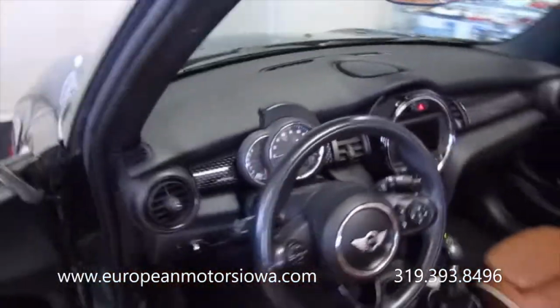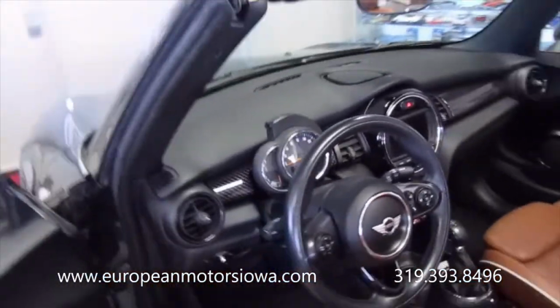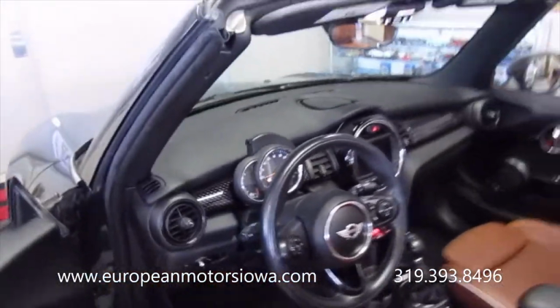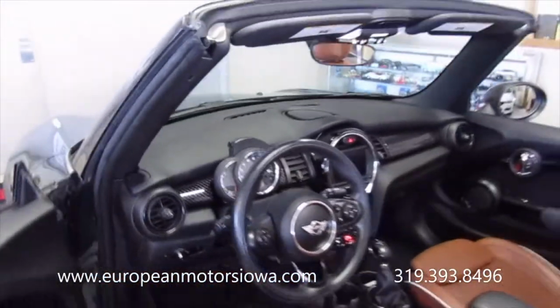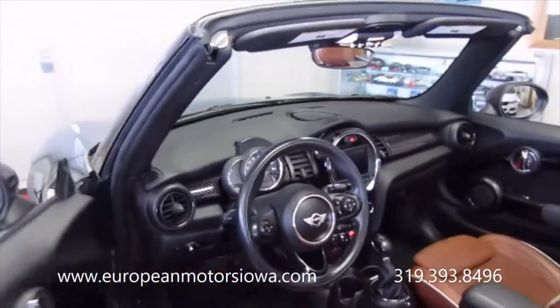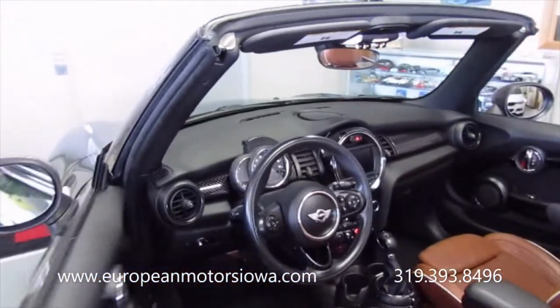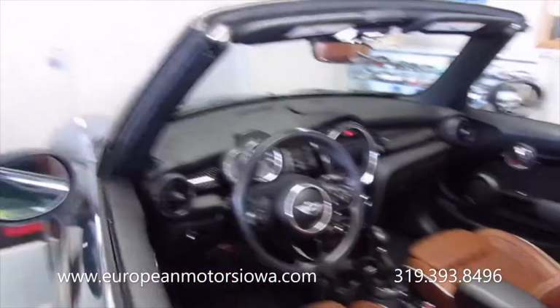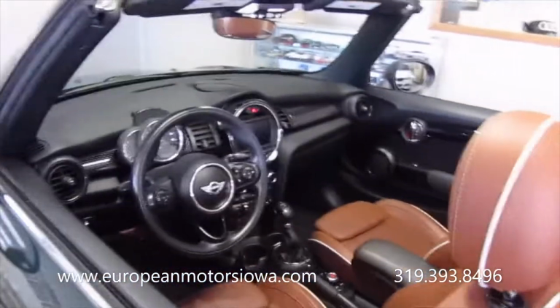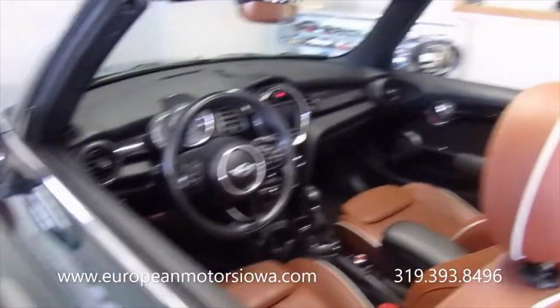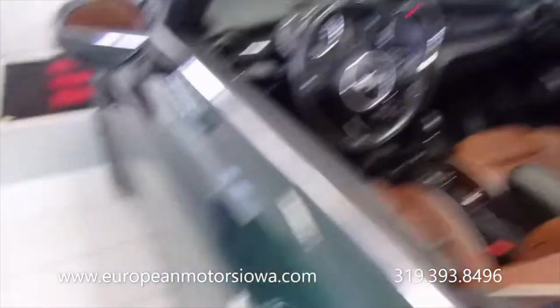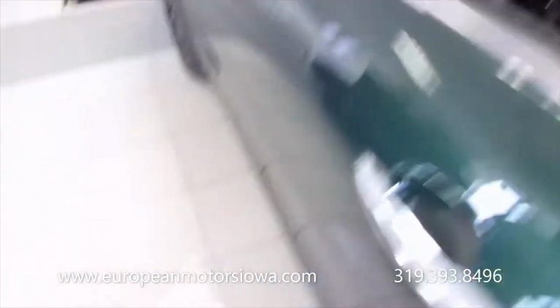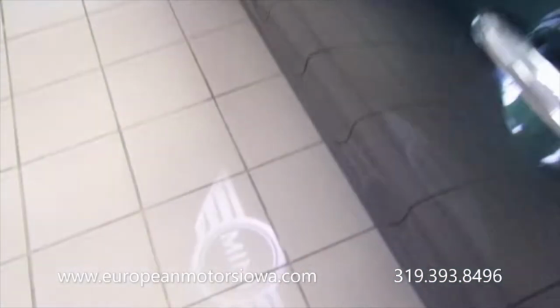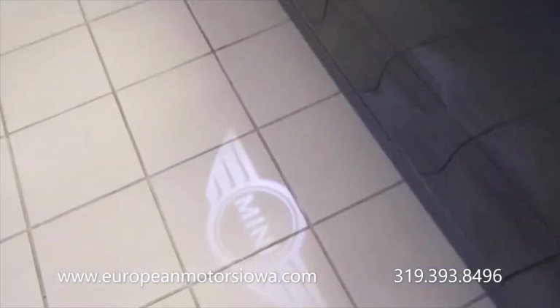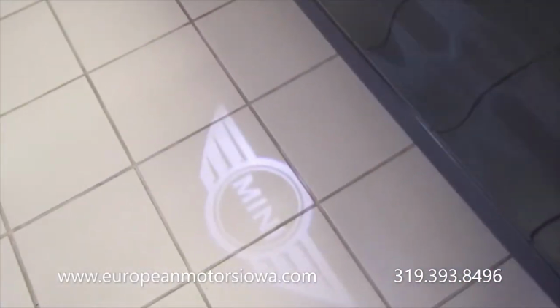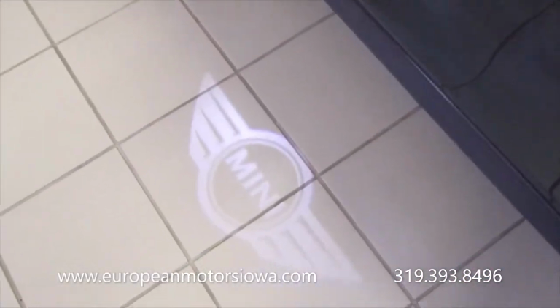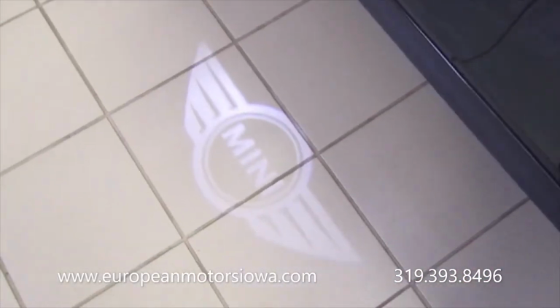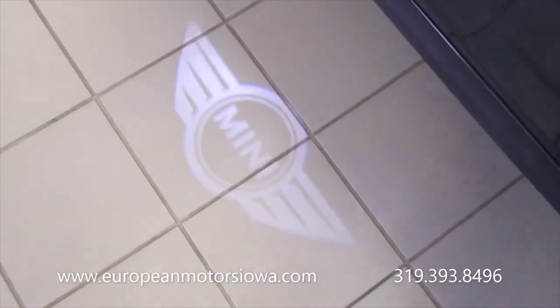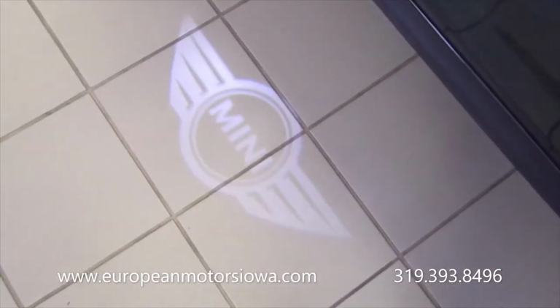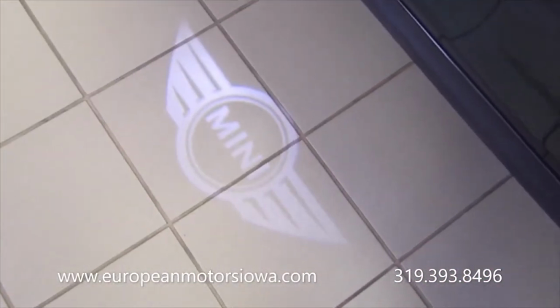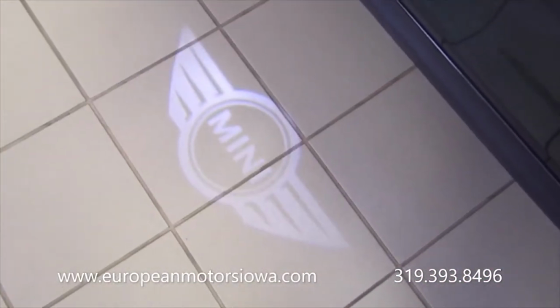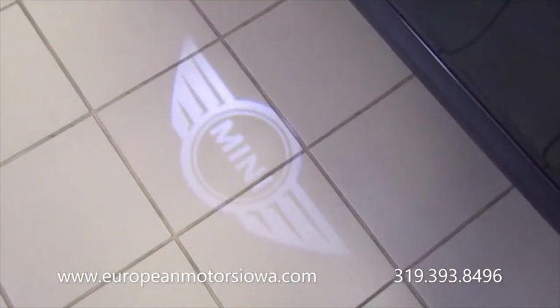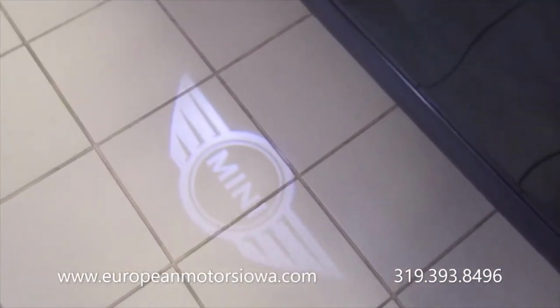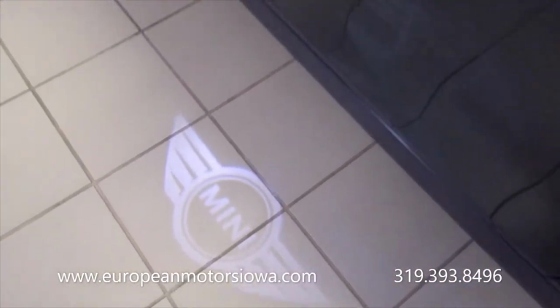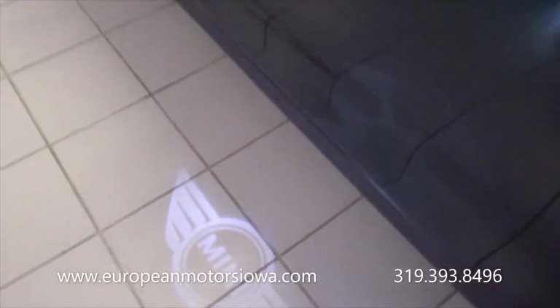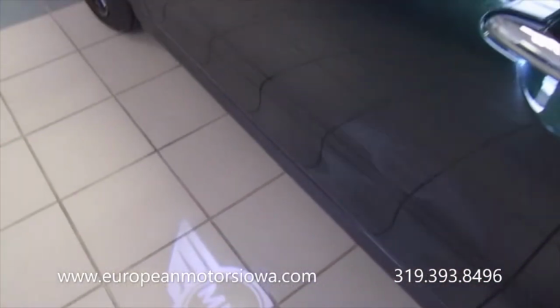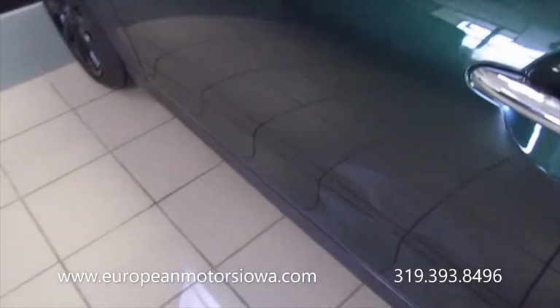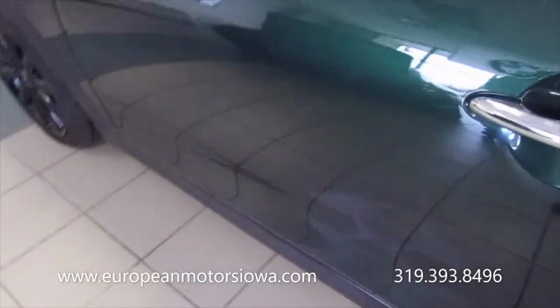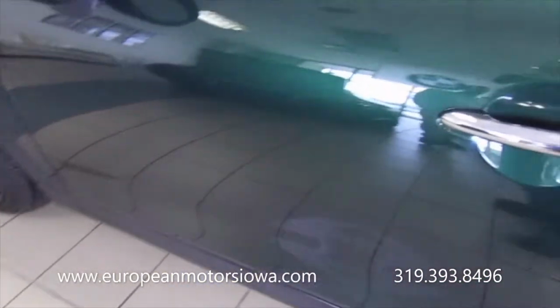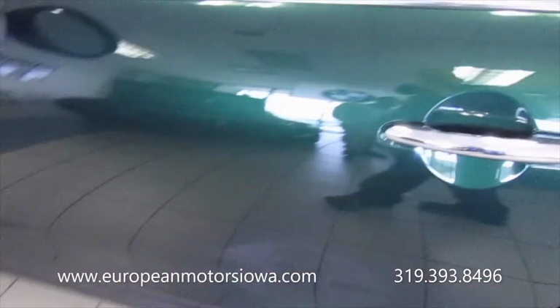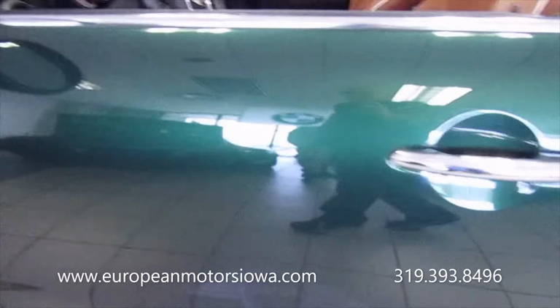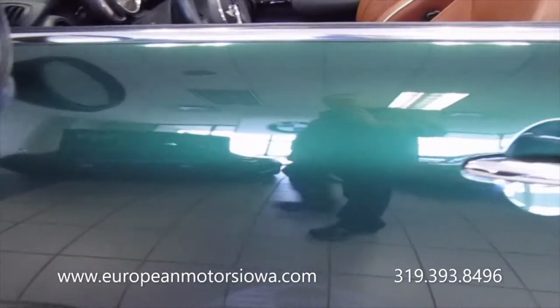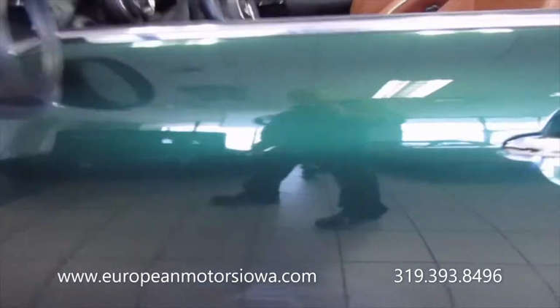And these are the puddle lights there. I got the puddle lights, if you can see that. Those are cool.